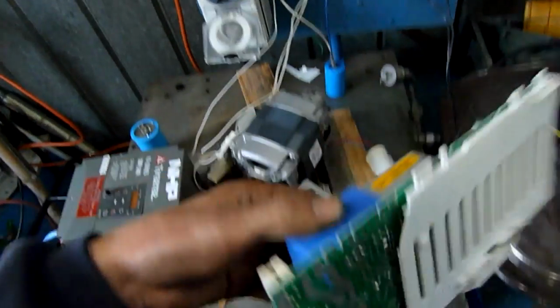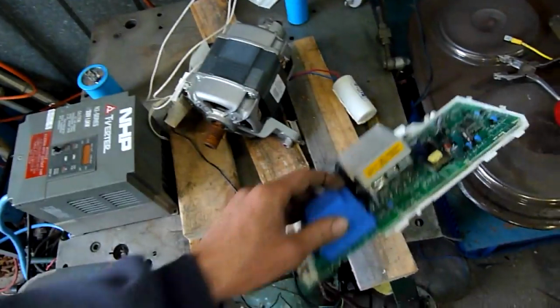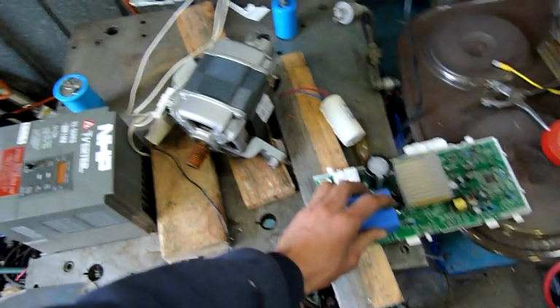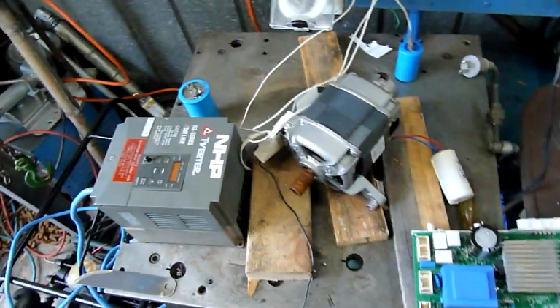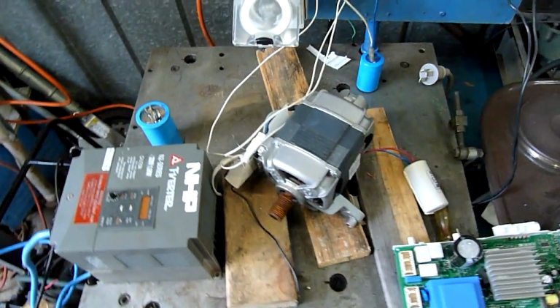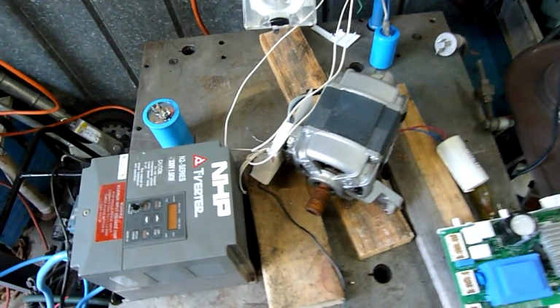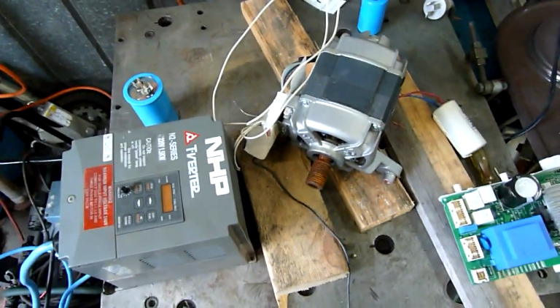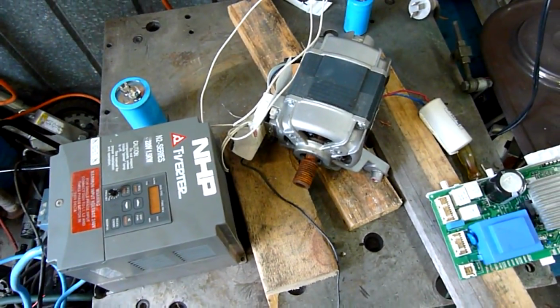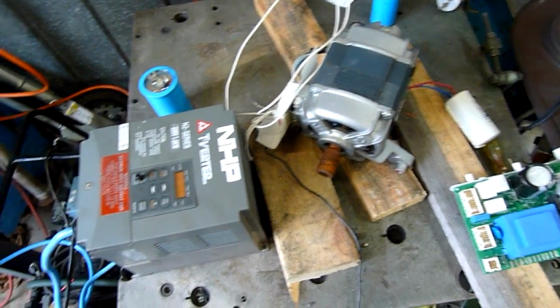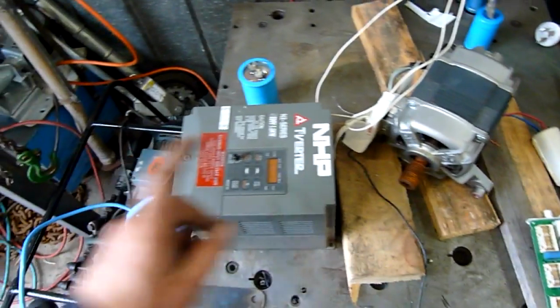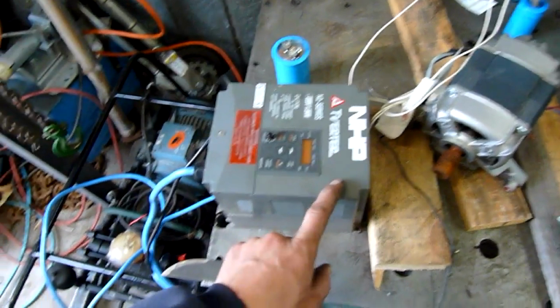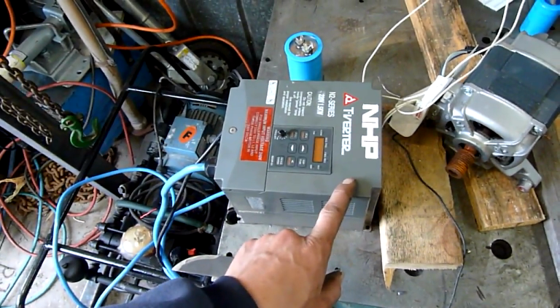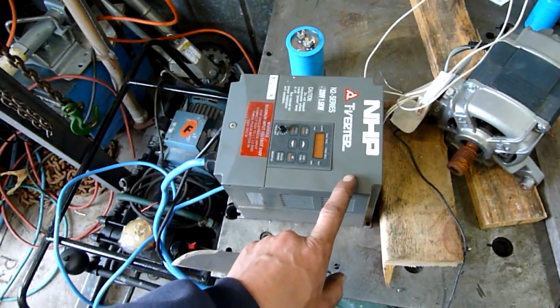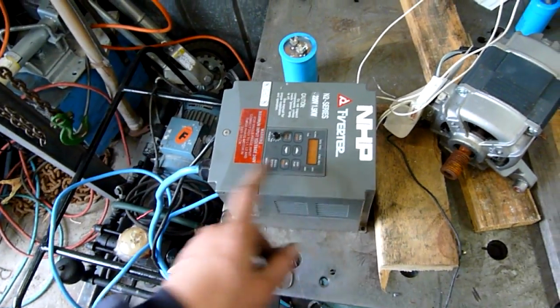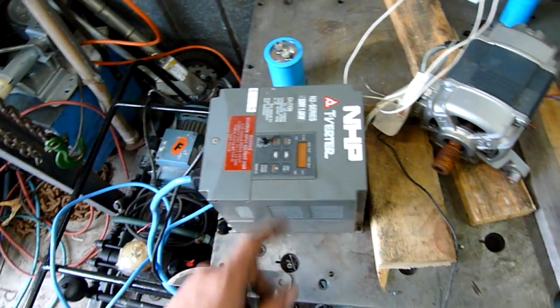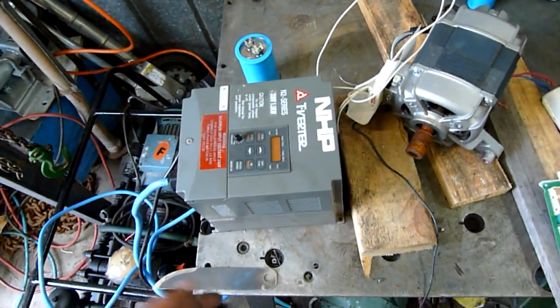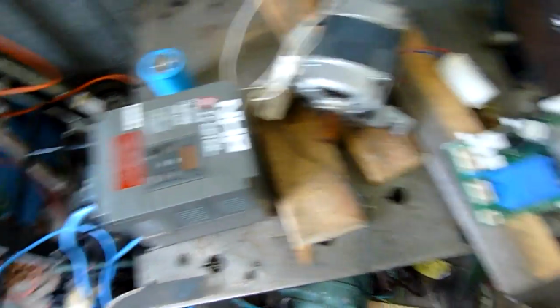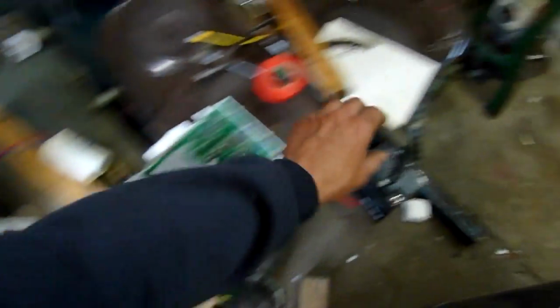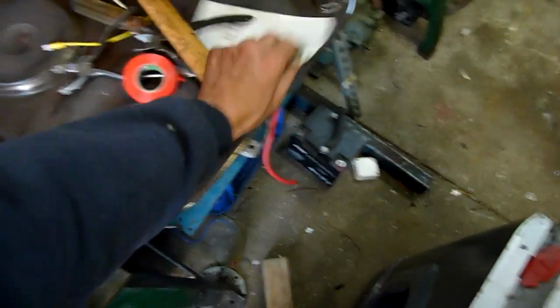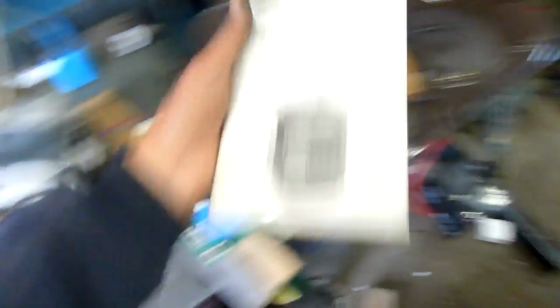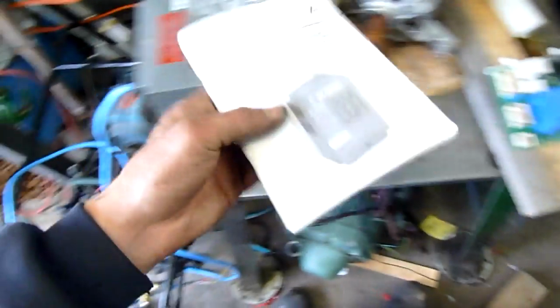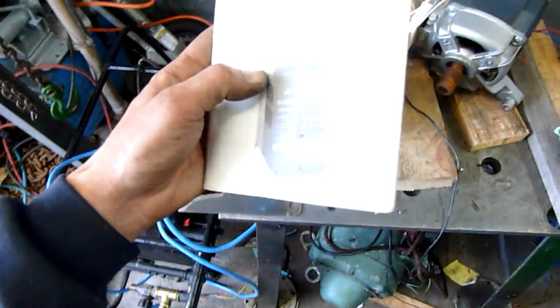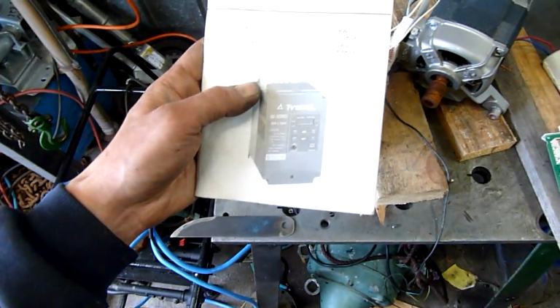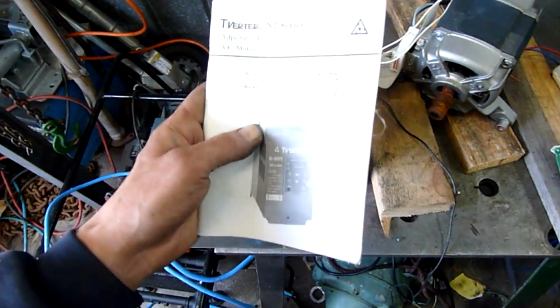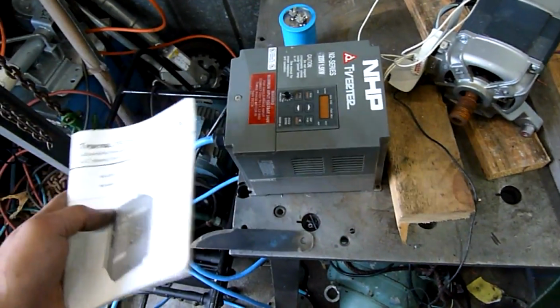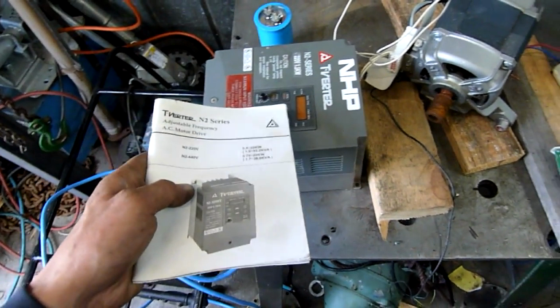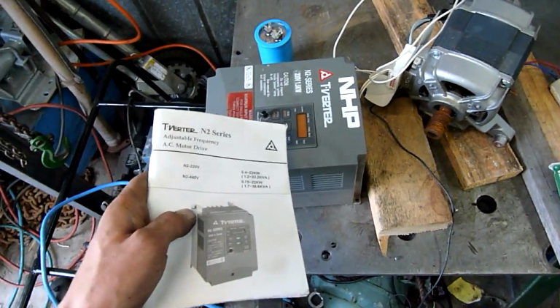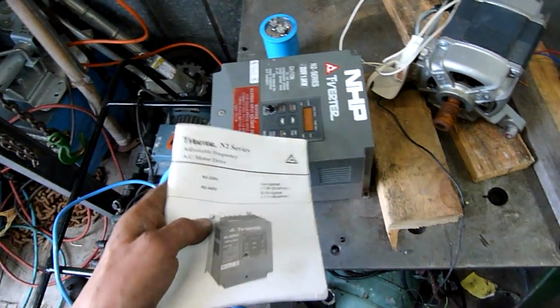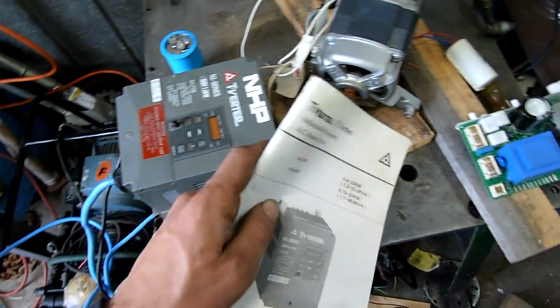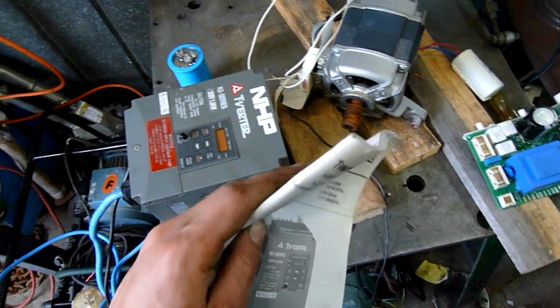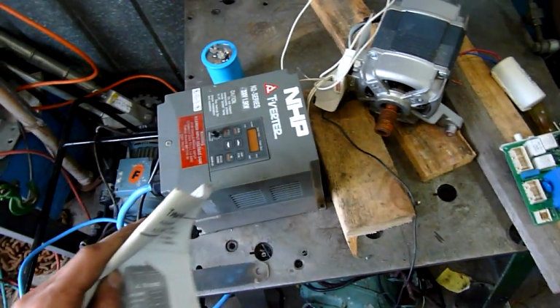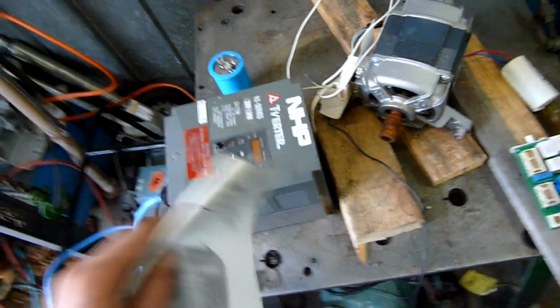Either way, I just can't get this motor to run properly. I'm trying to use this drive — I've changed quite a few settings in it, I've been through the owner's manual and everything, and I can sort of get it to run but it won't go above 20 hertz and then the drive goes into overload.